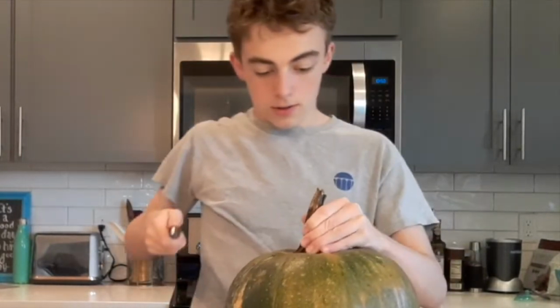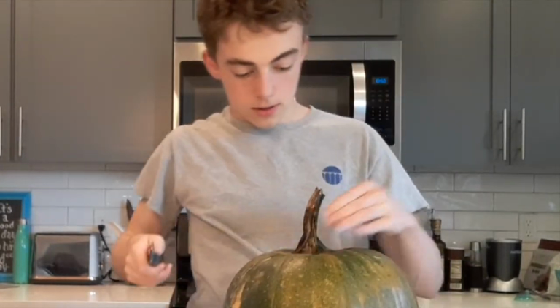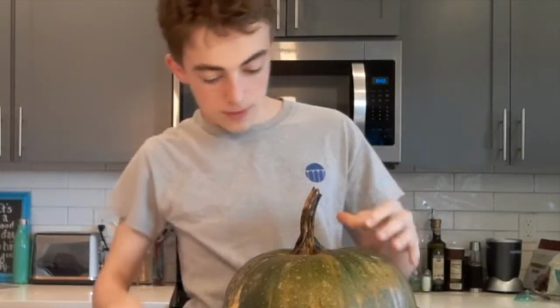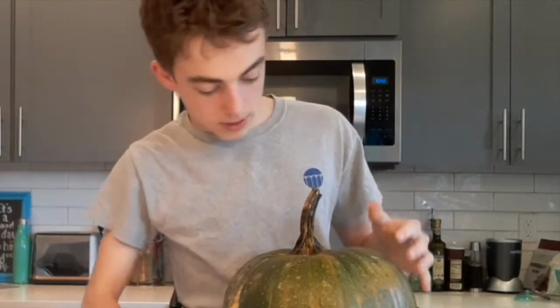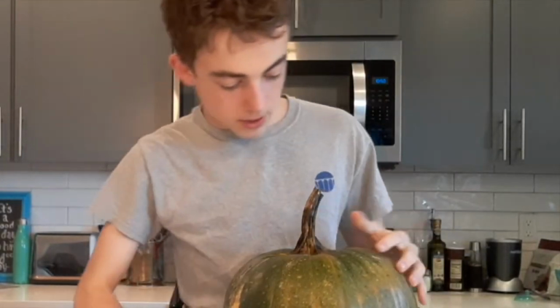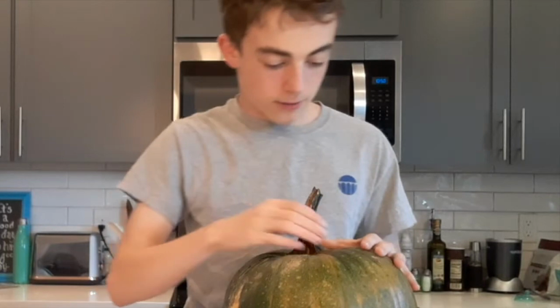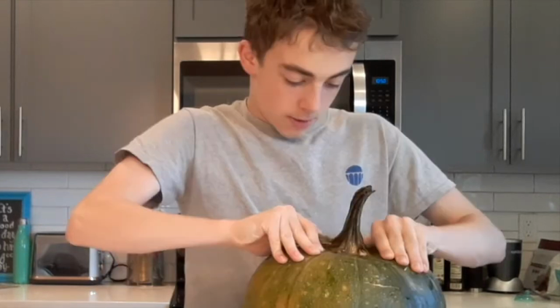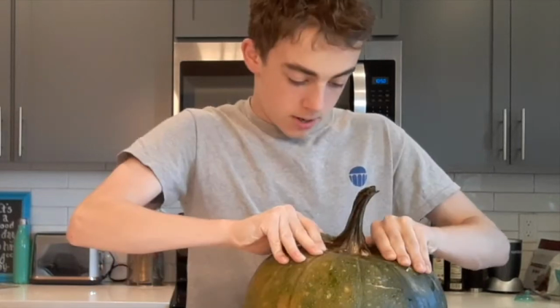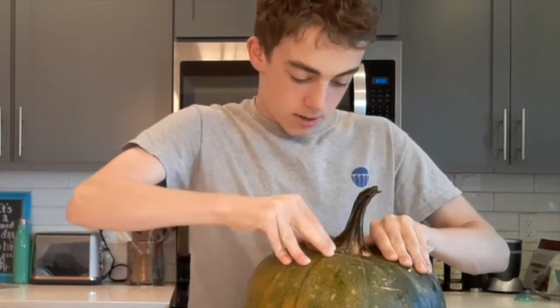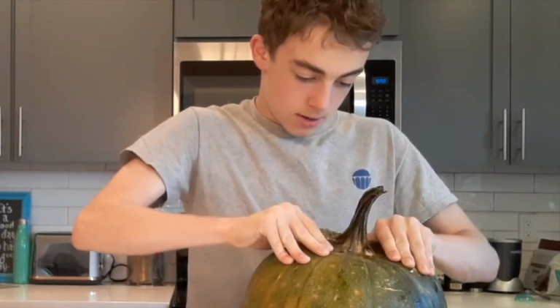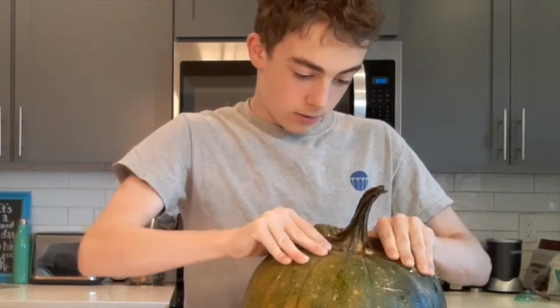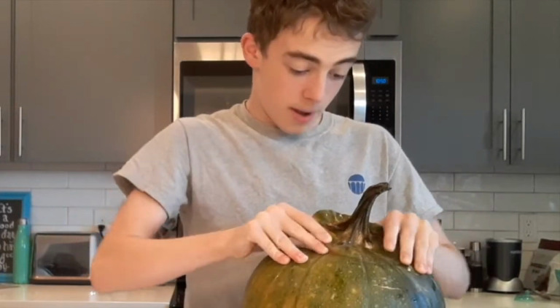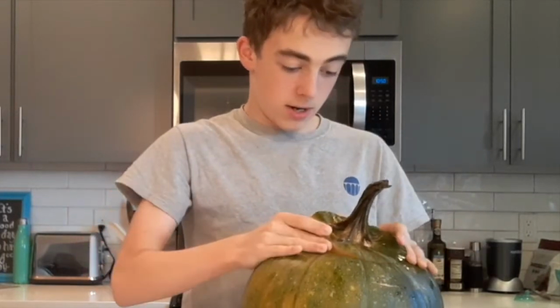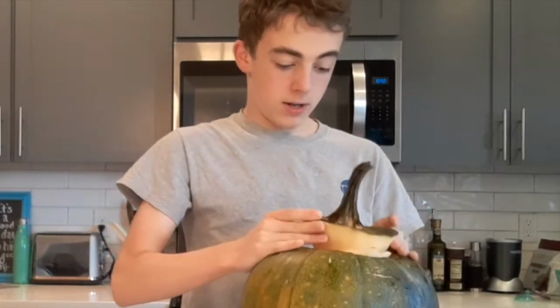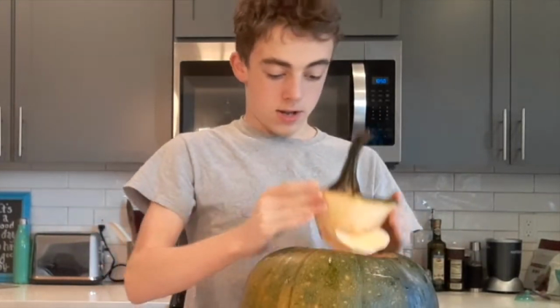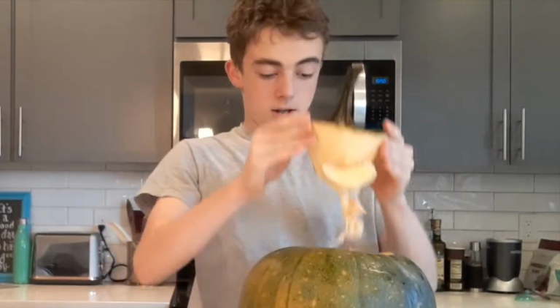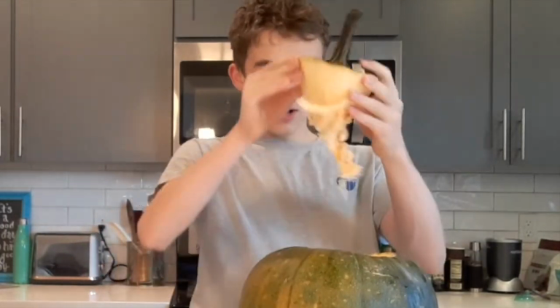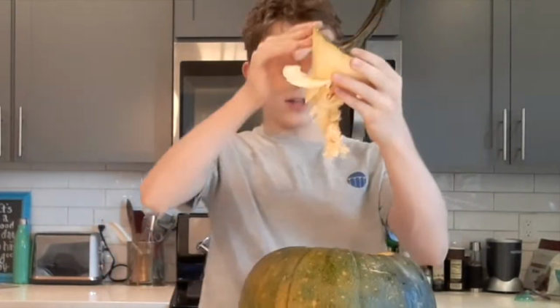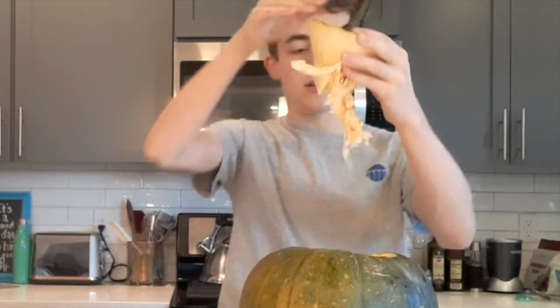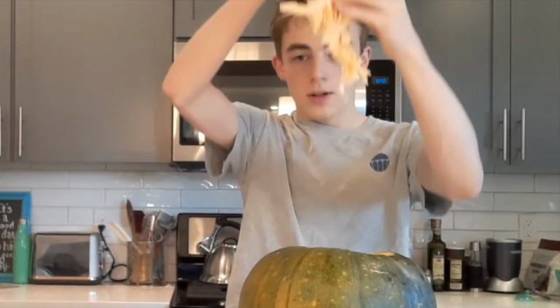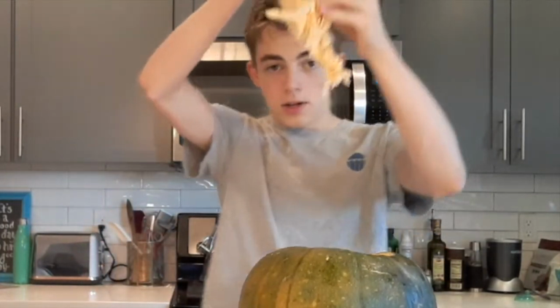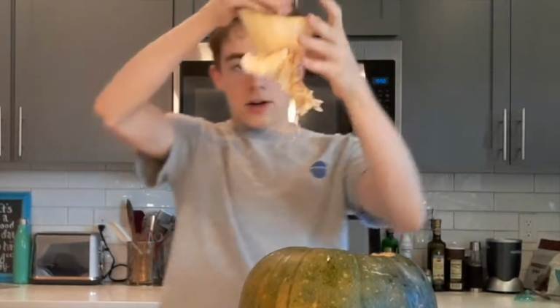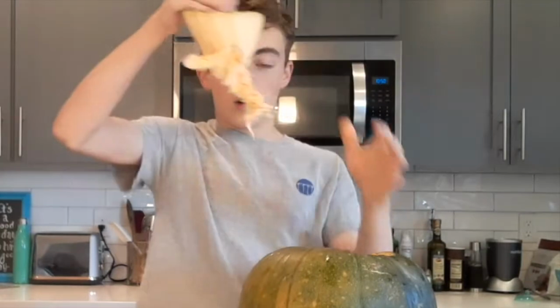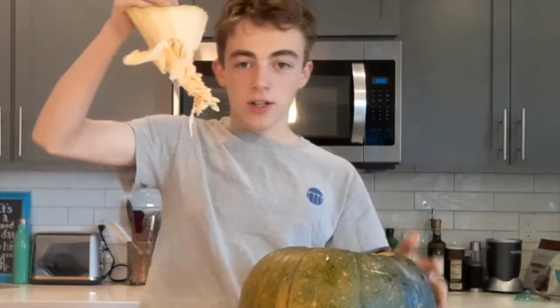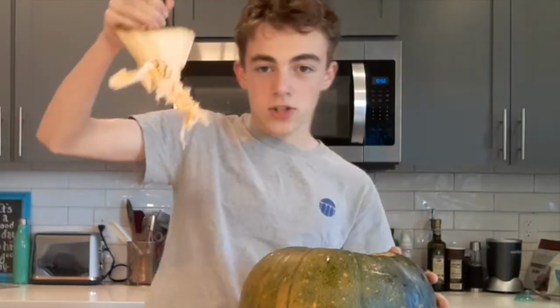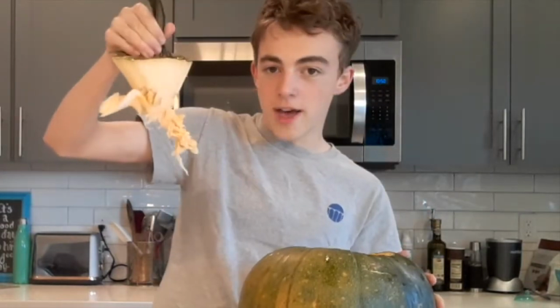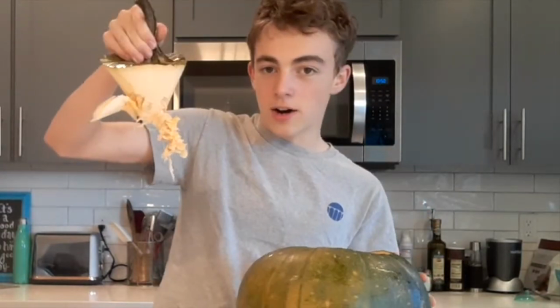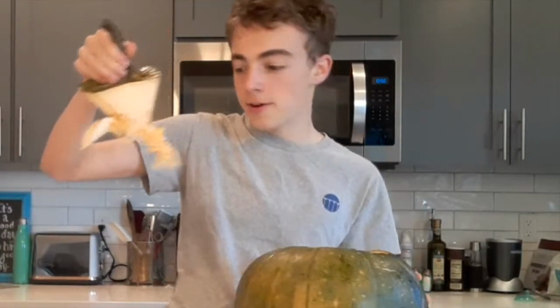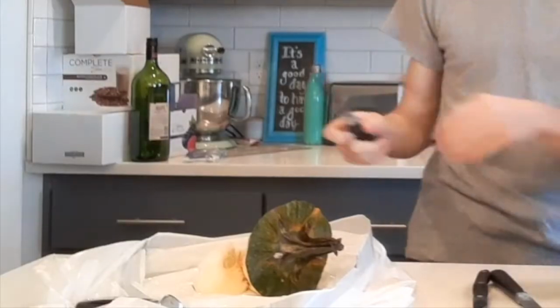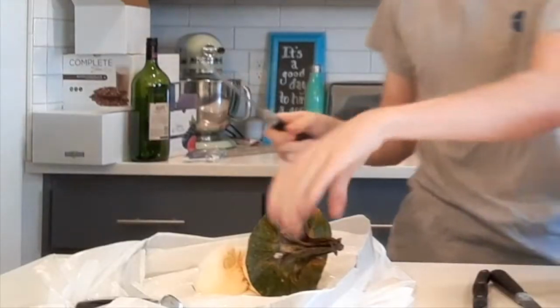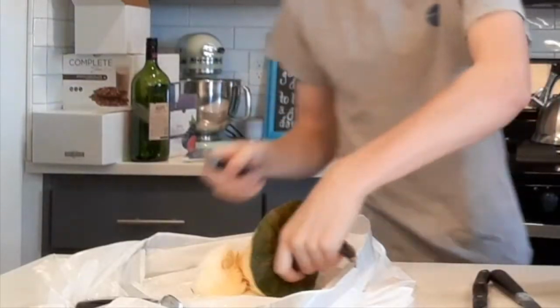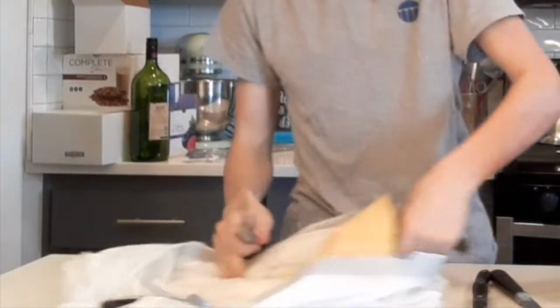Oh crap, the stem is coming off. Come on! Ugh! It's like I took someone's head off. Alright, slice this thing off.